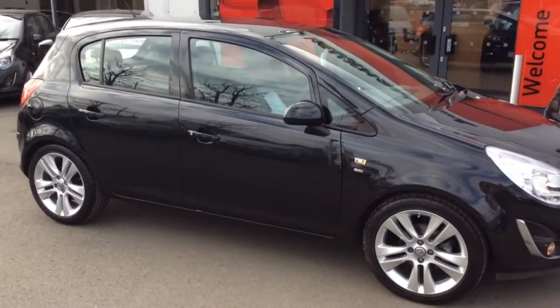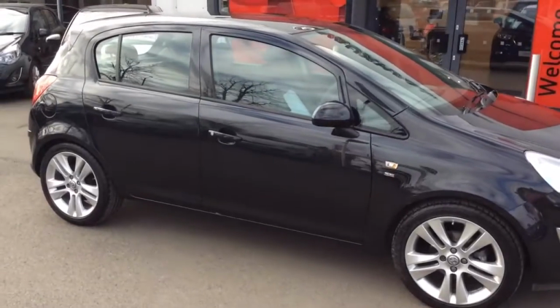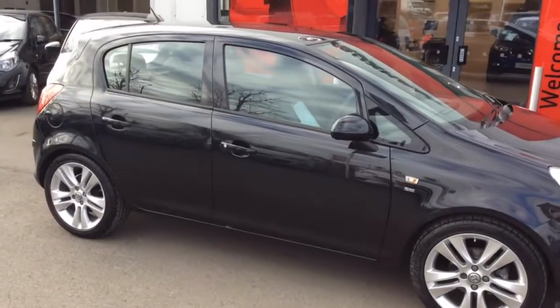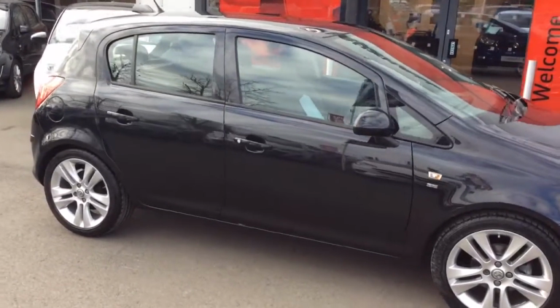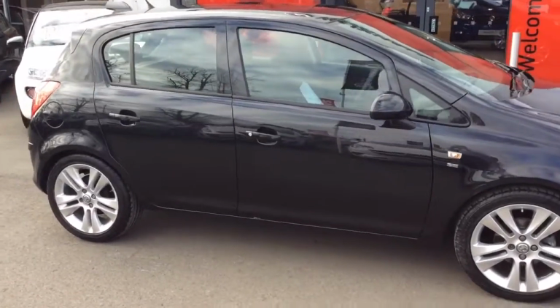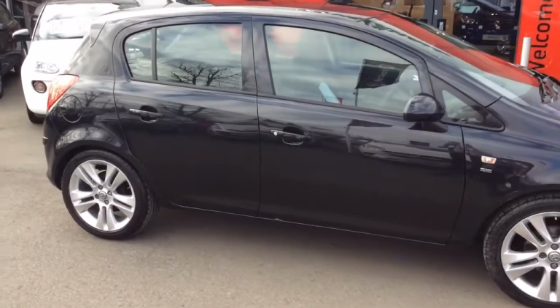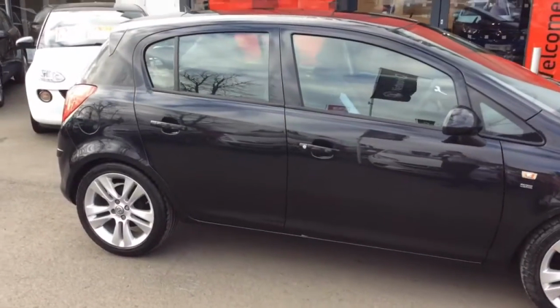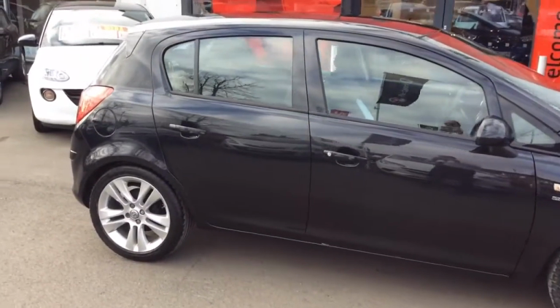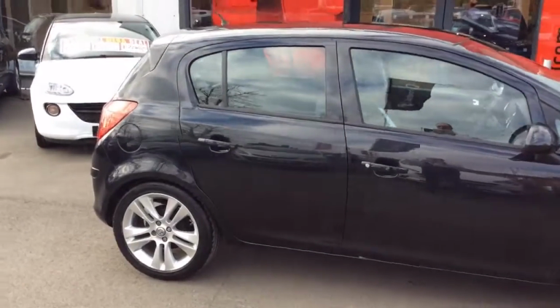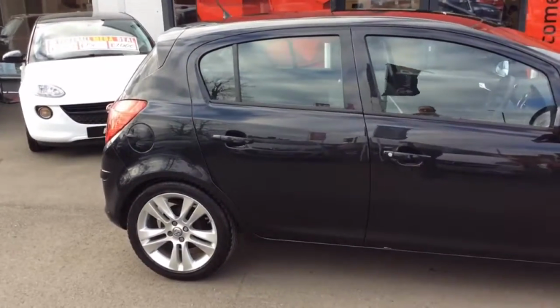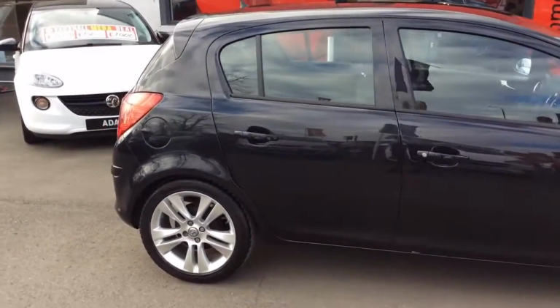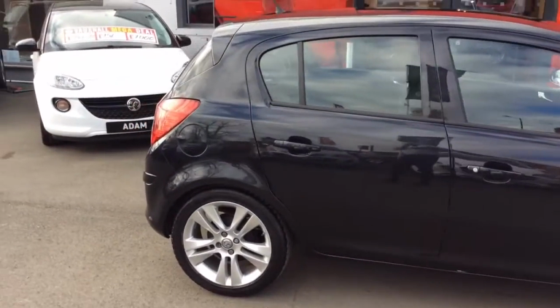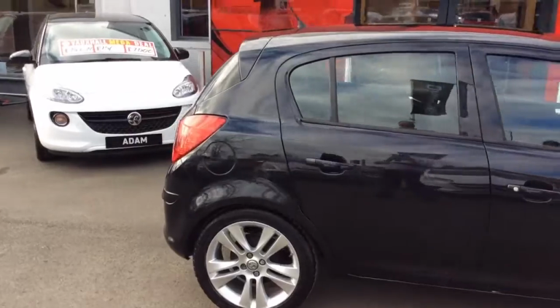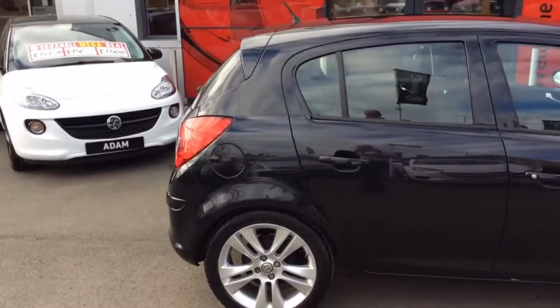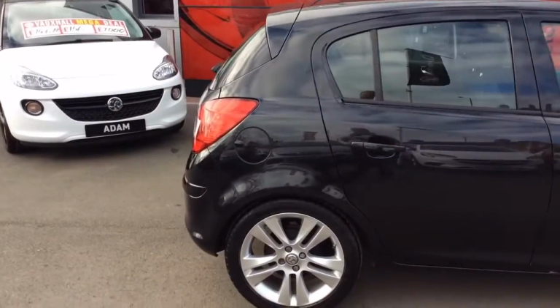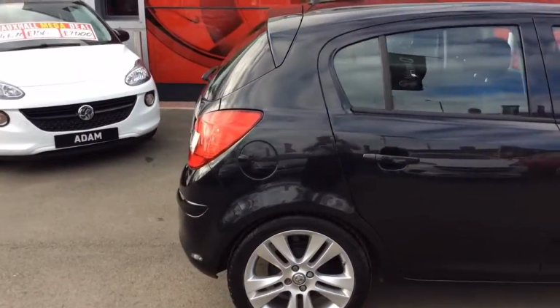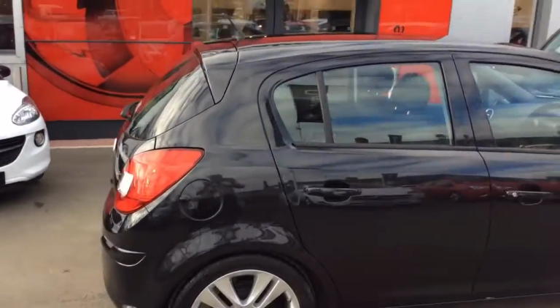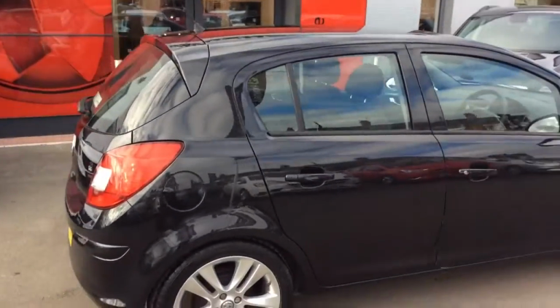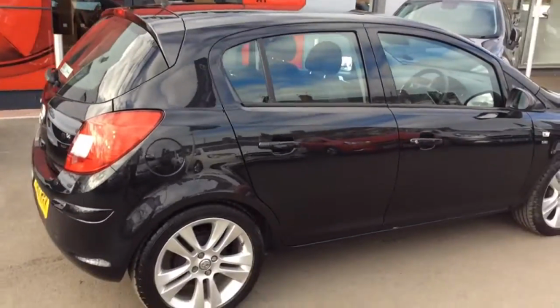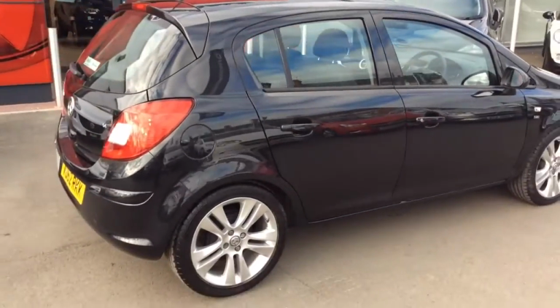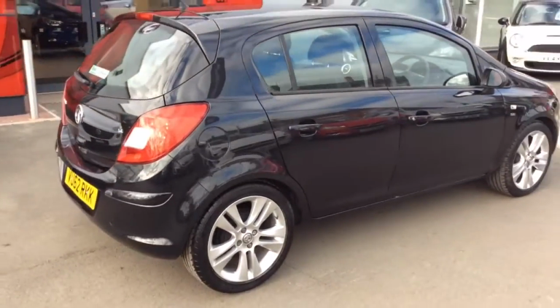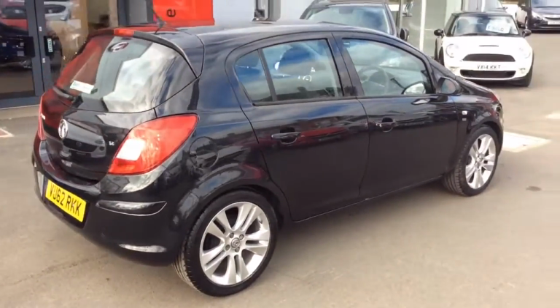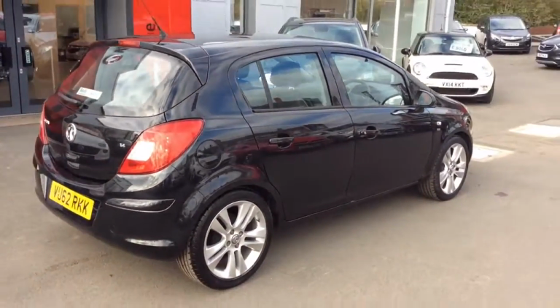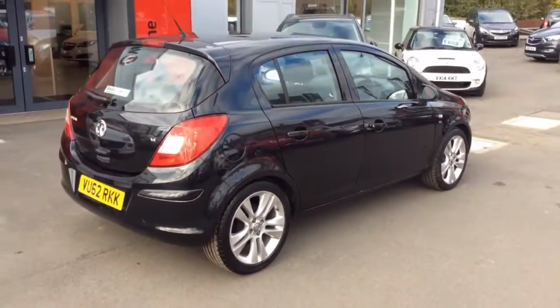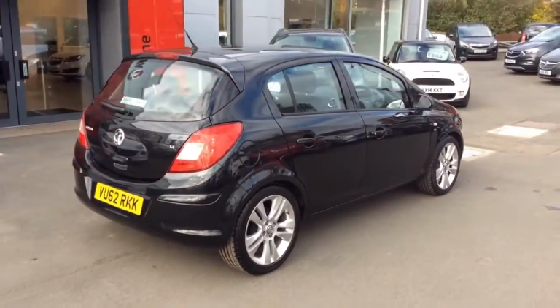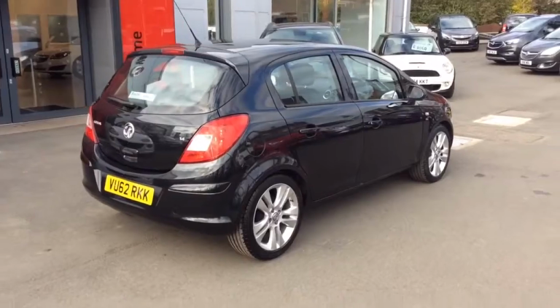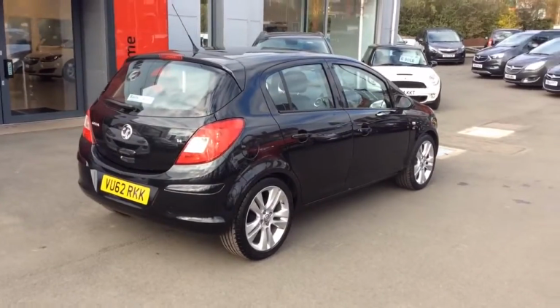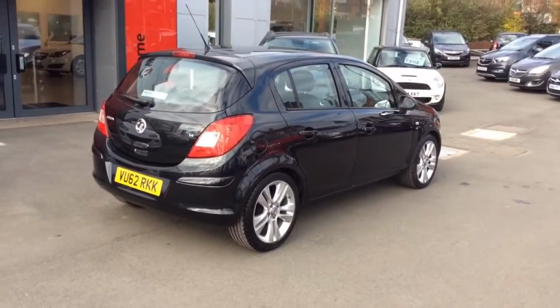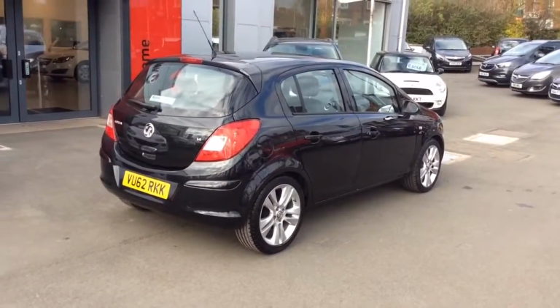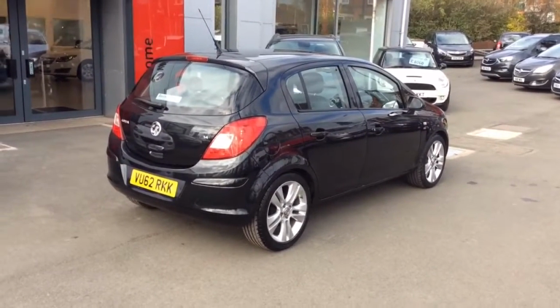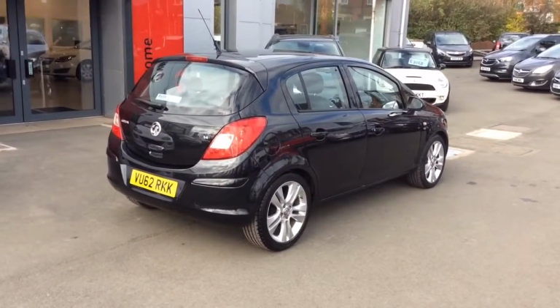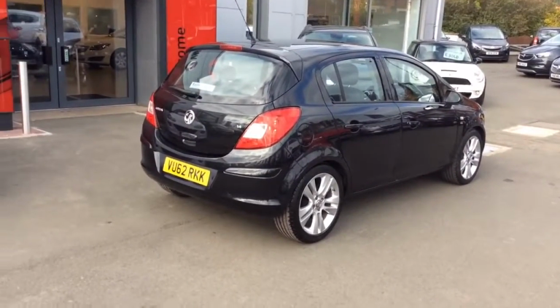It has front fog lights, upgraded 17 inch alloy wheels, and full body coloured exterior. The colour for this vehicle is carbon flash metallic. It has the 1.4 engine and 5 doors.